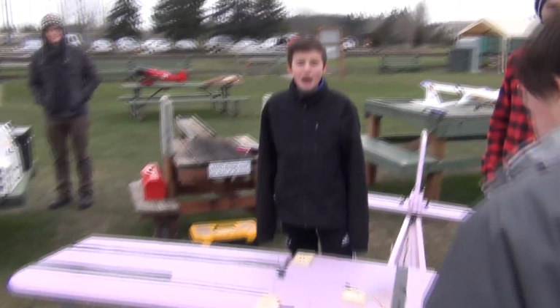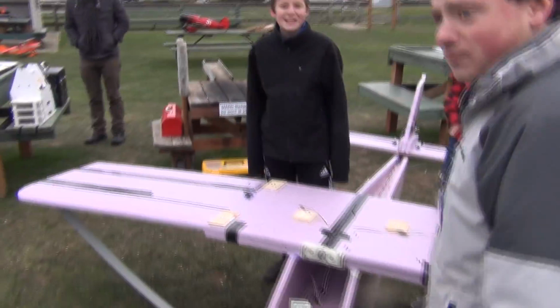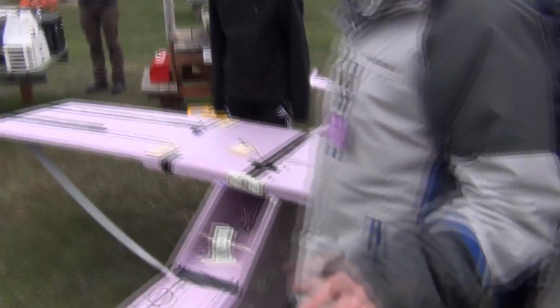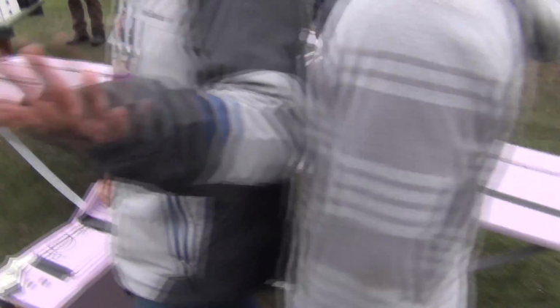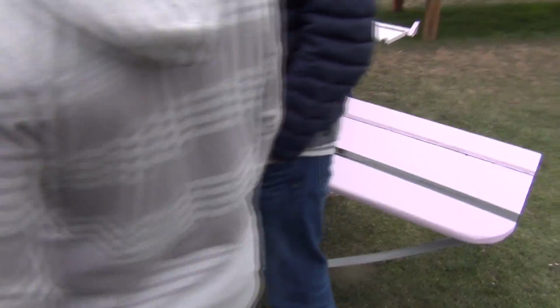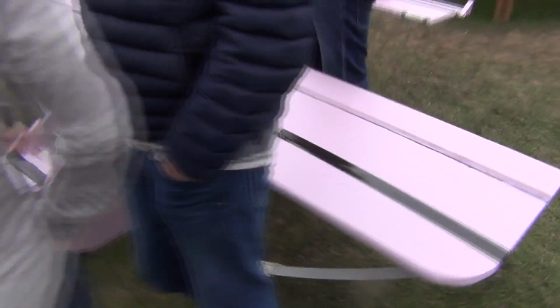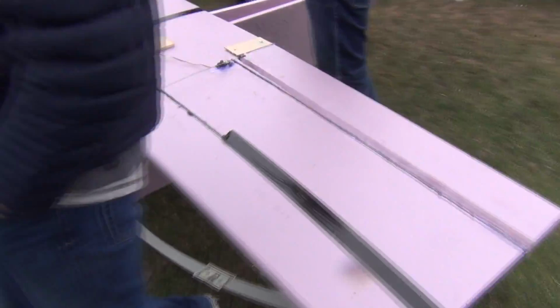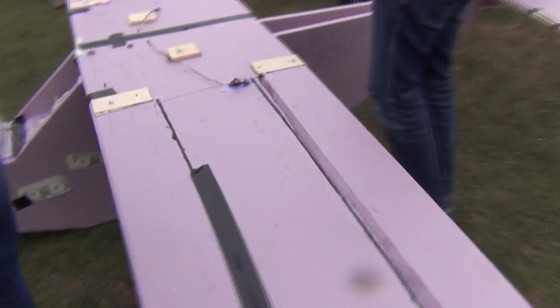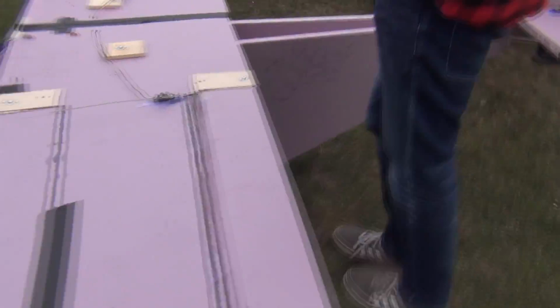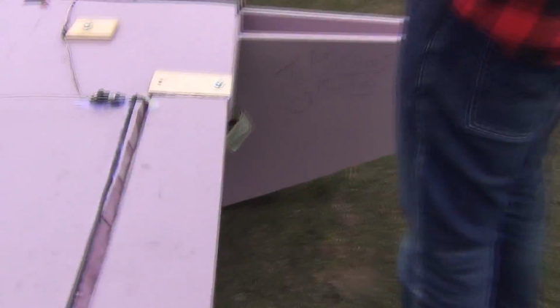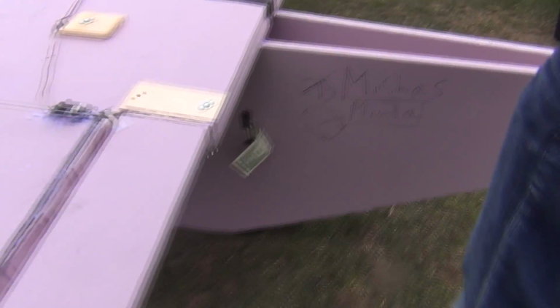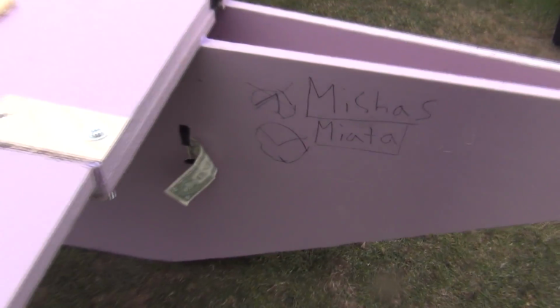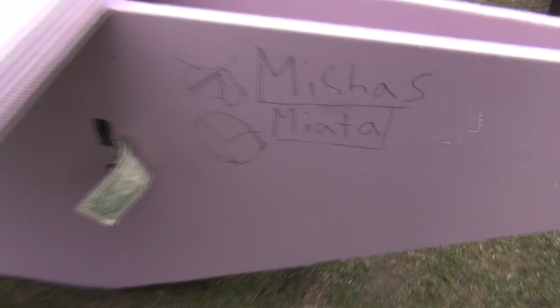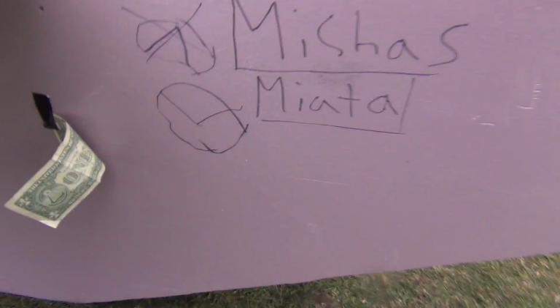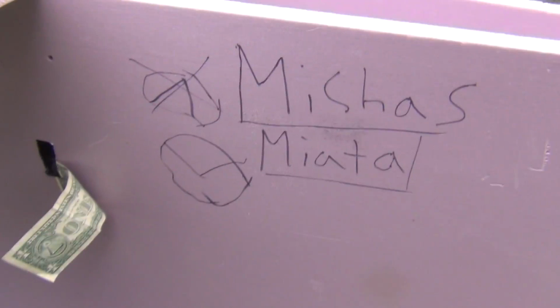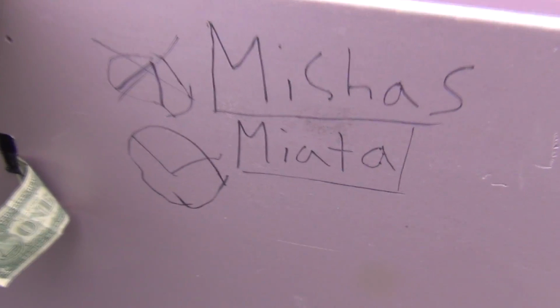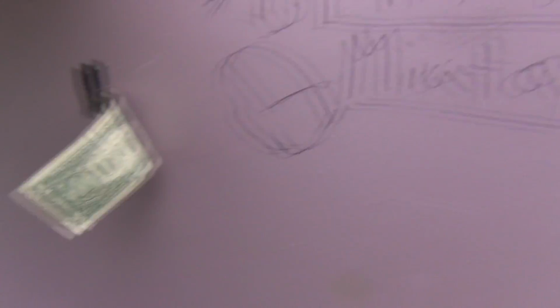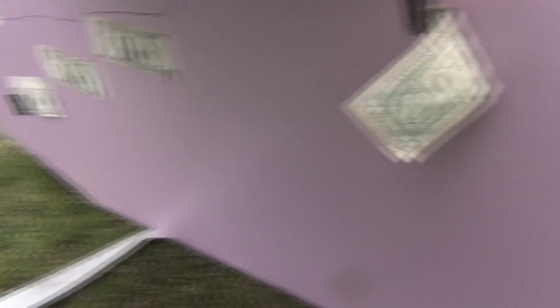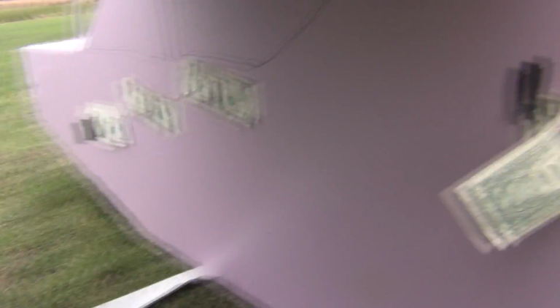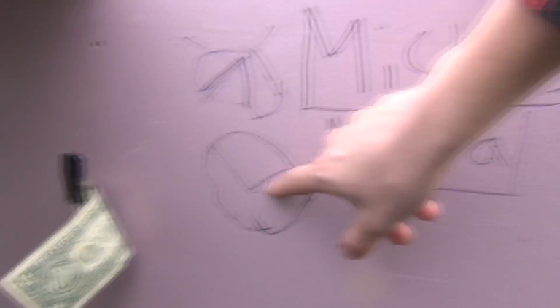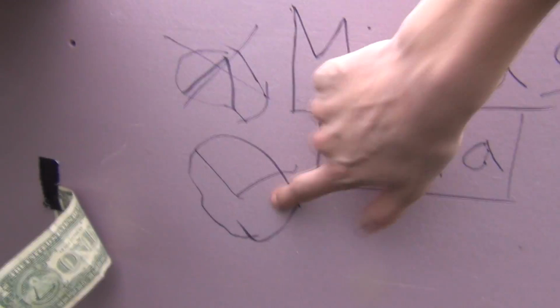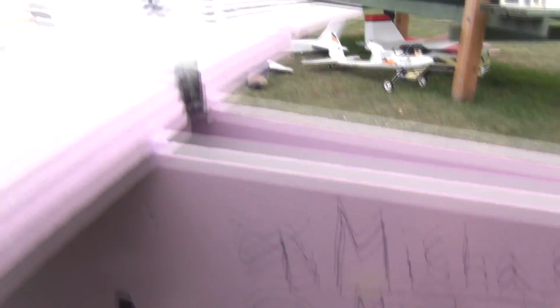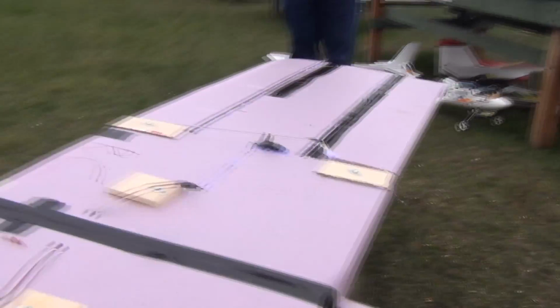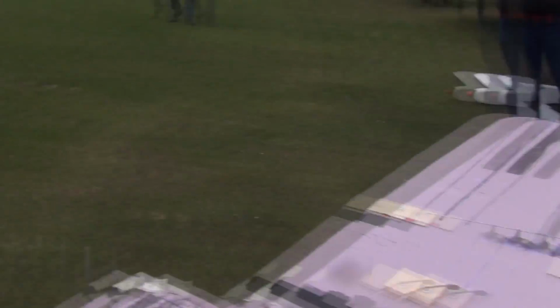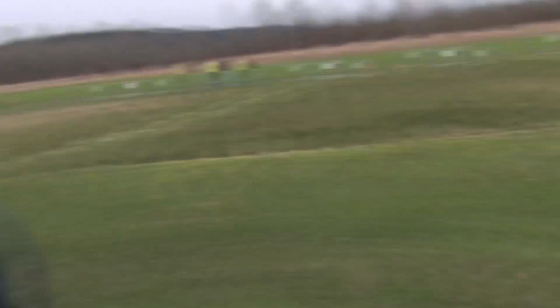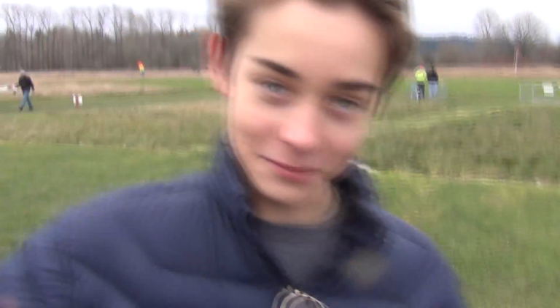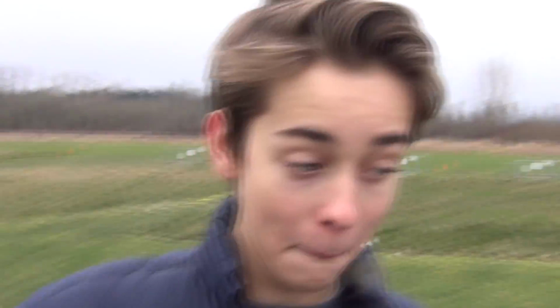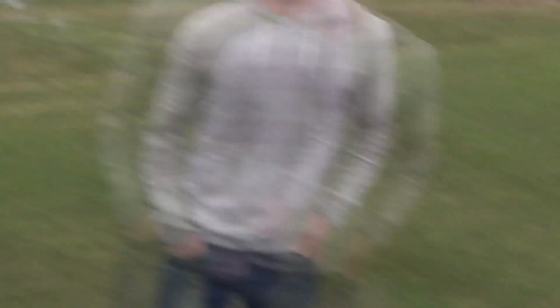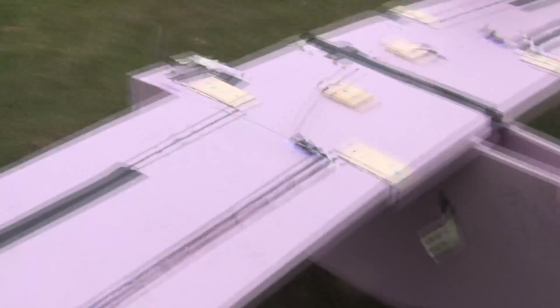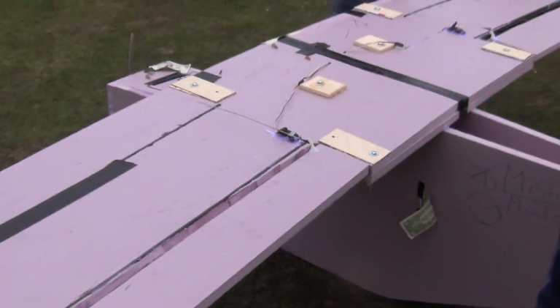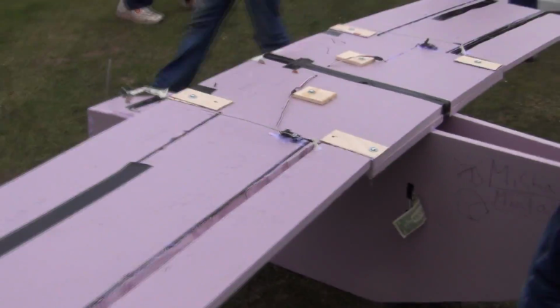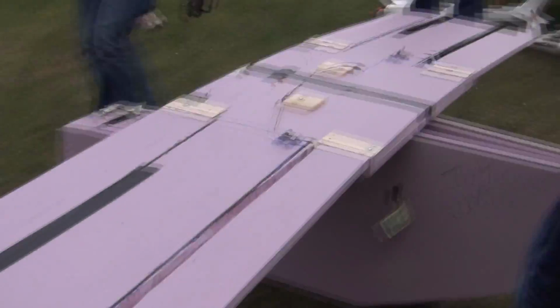I'm excited! We'll see how it gets up. It's gonna fly. And the official name is Misha's Viada — that's got the Mazda sign. Where's Misha? This is Misha Li. I'm right here. Let's fly it!